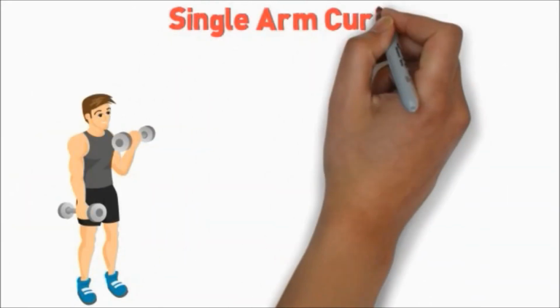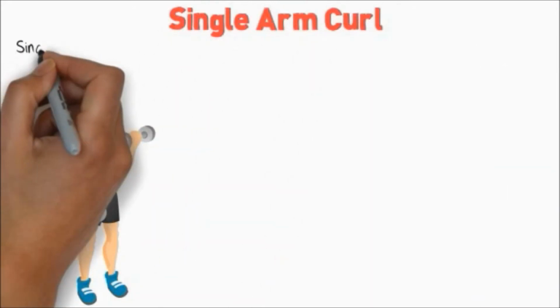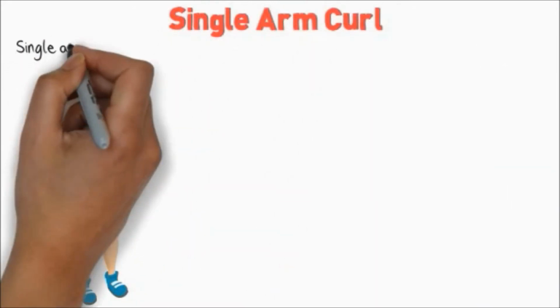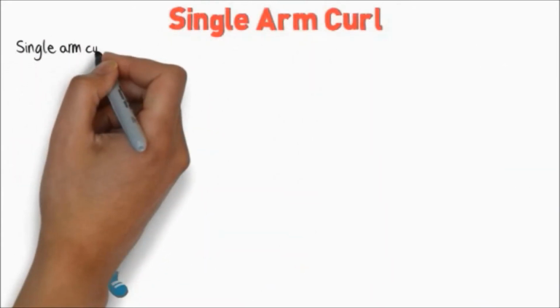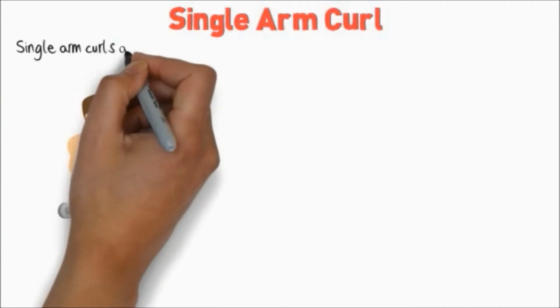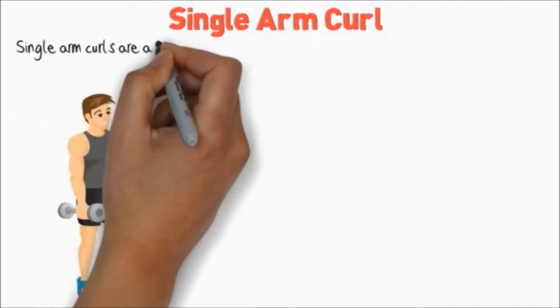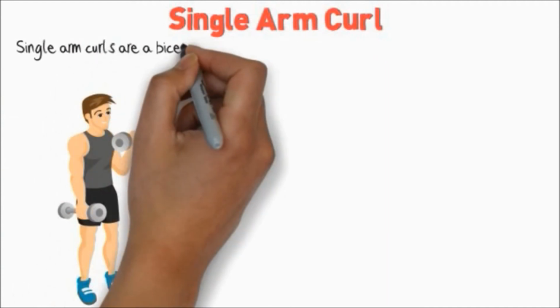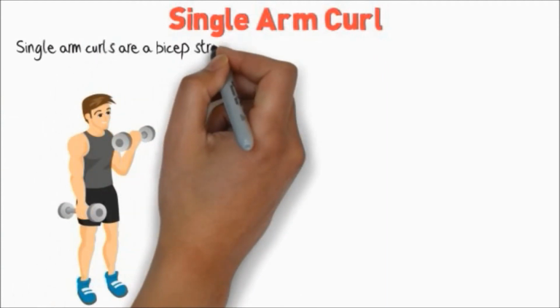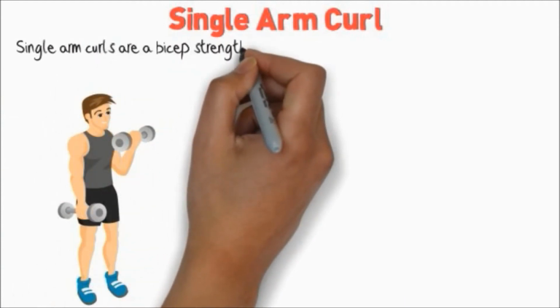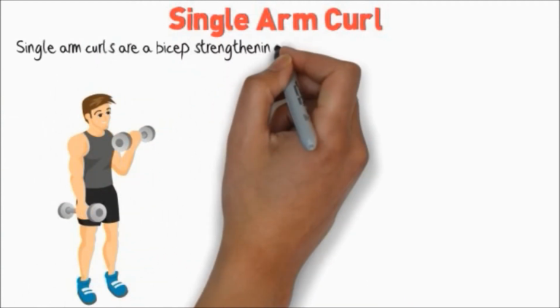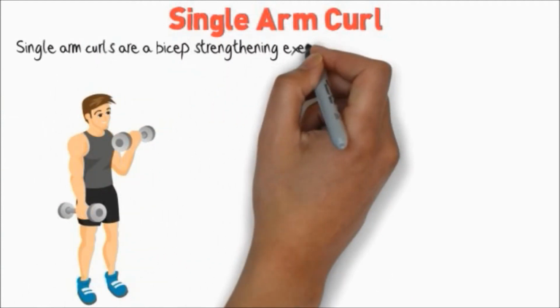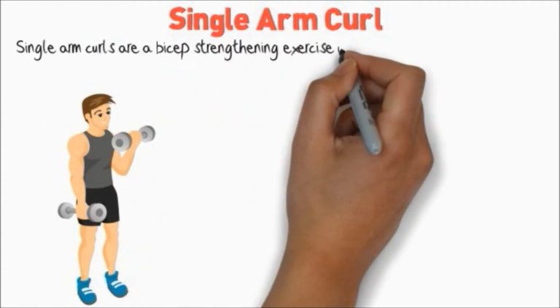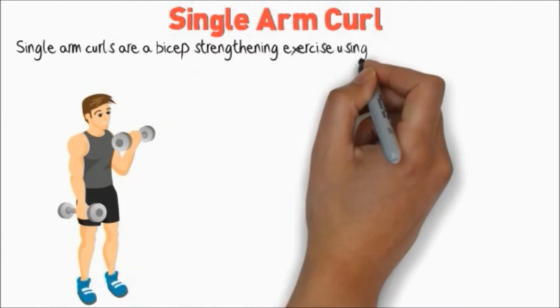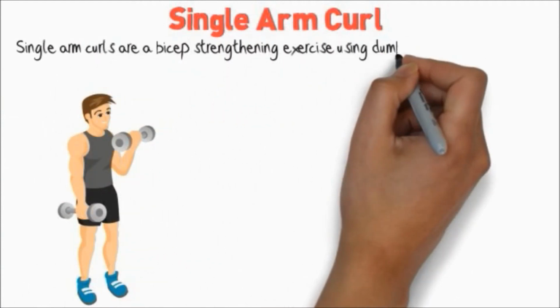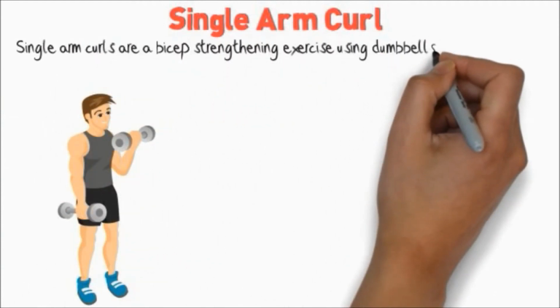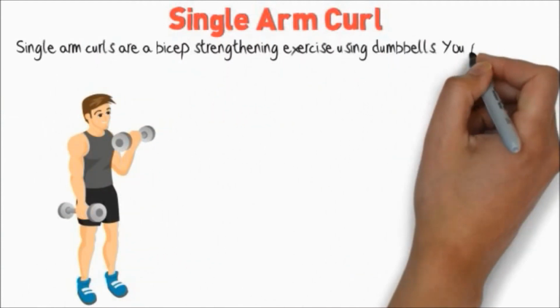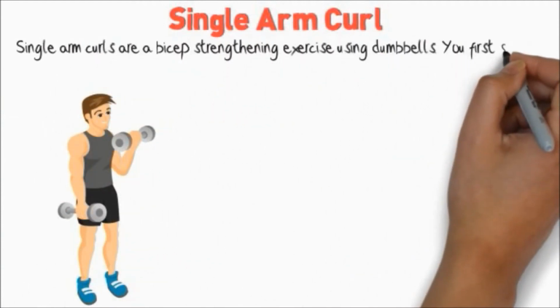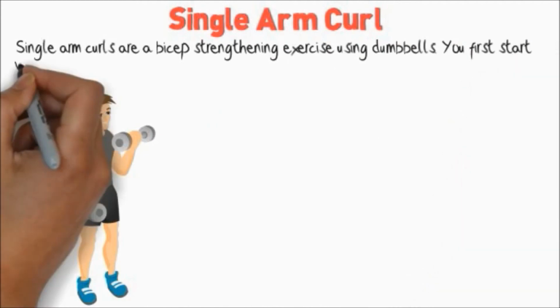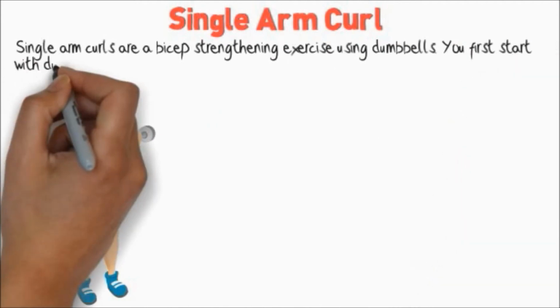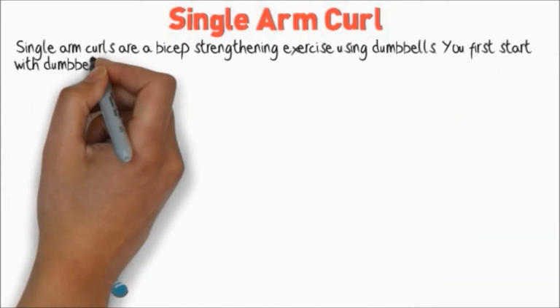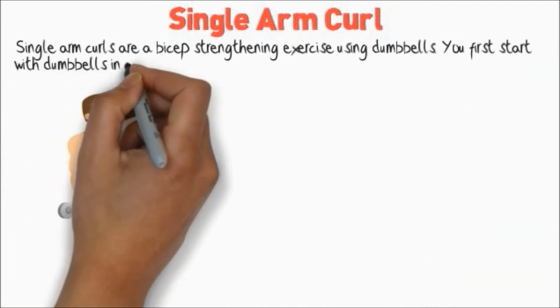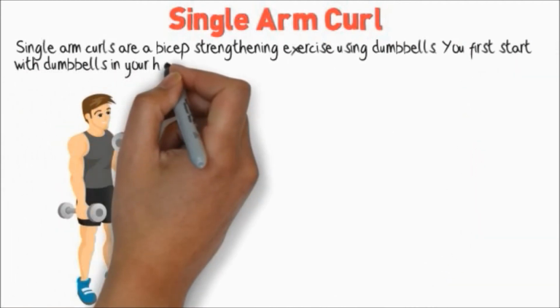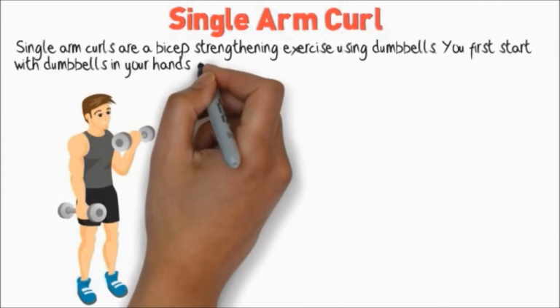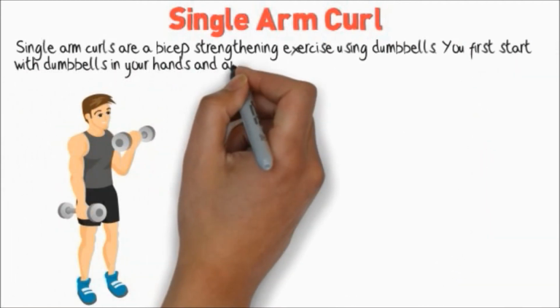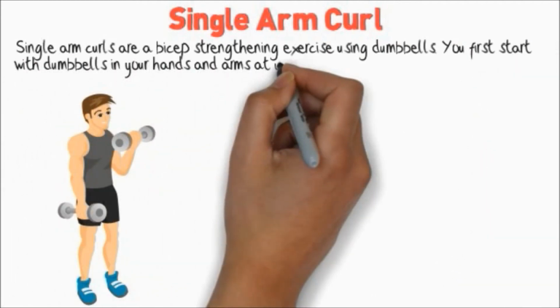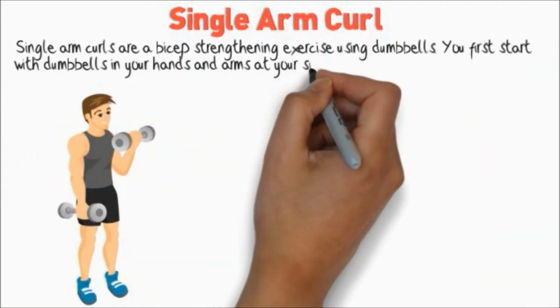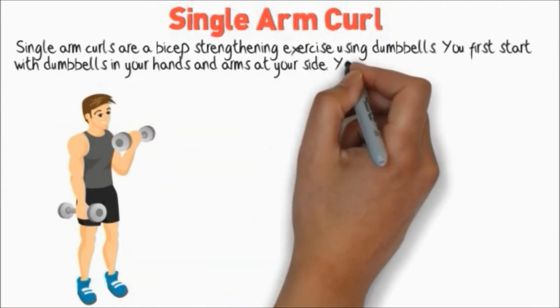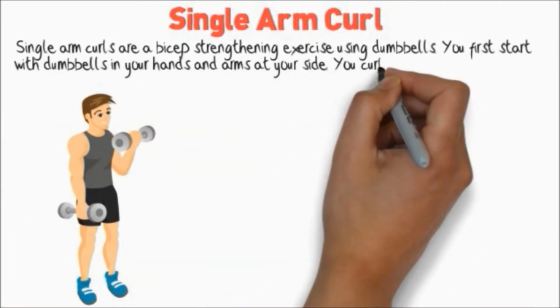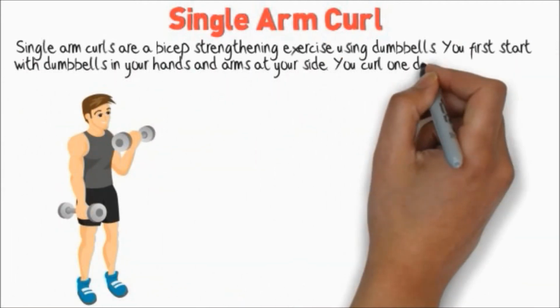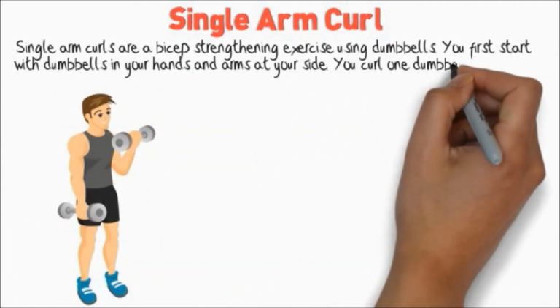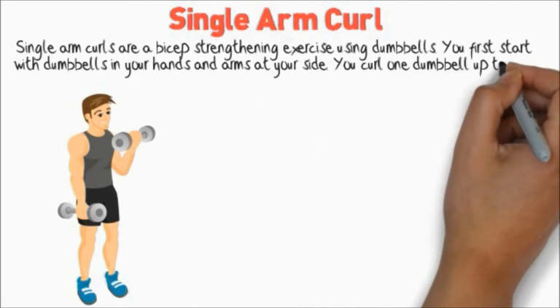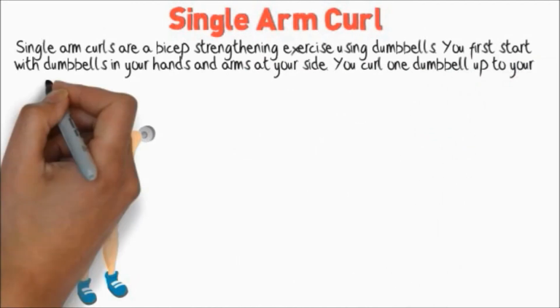Single Arm Curl. Single Arm Curls are a bicep strengthening exercise using dumbbells. You start with dumbbells in your hands and arms at your side, then curl one dumbbell up to your chest.